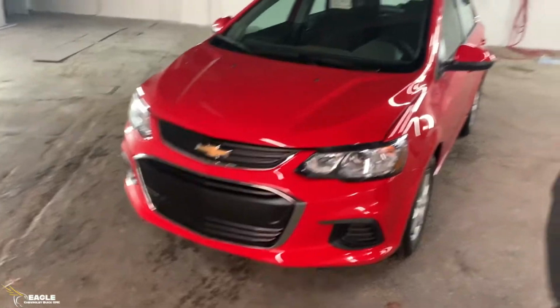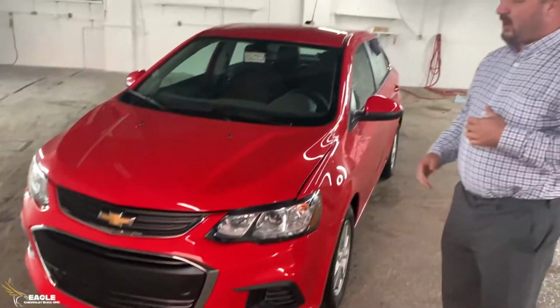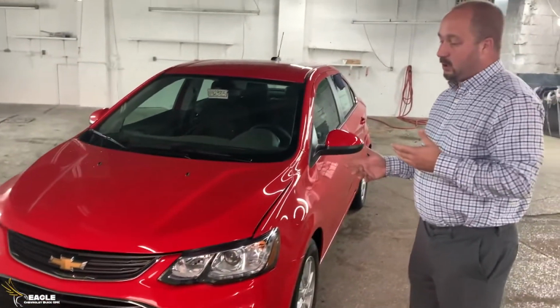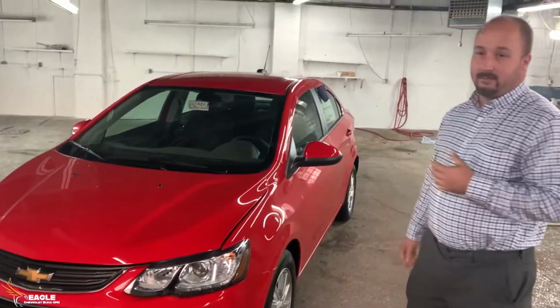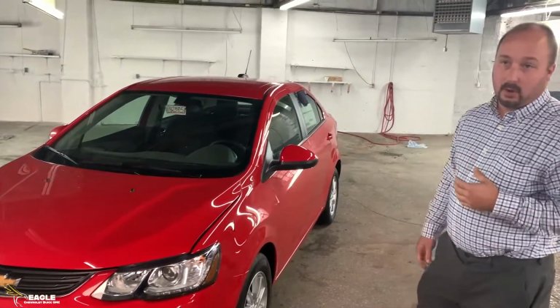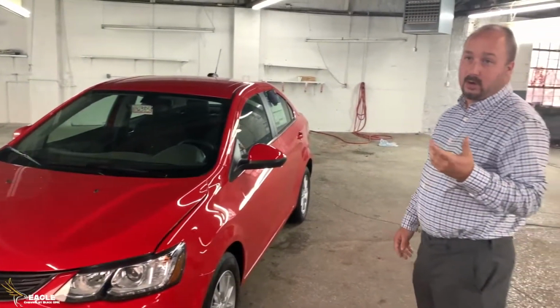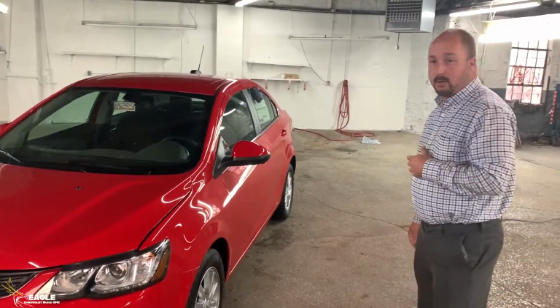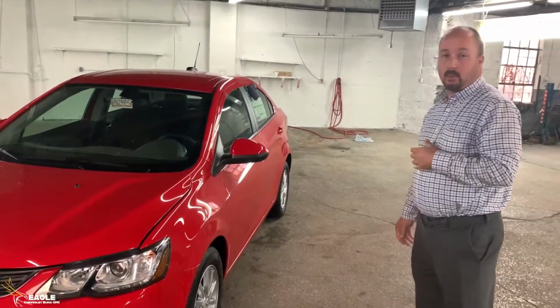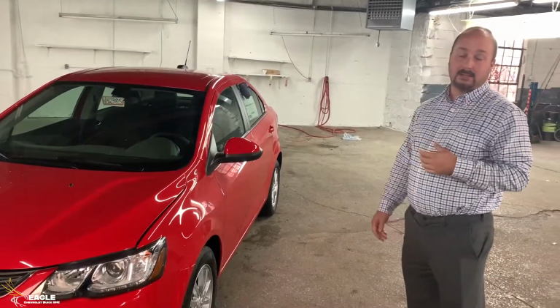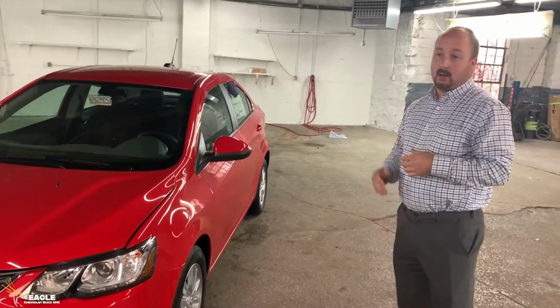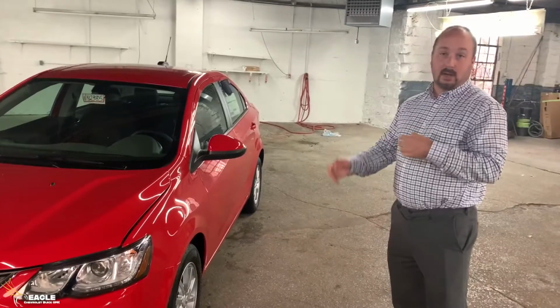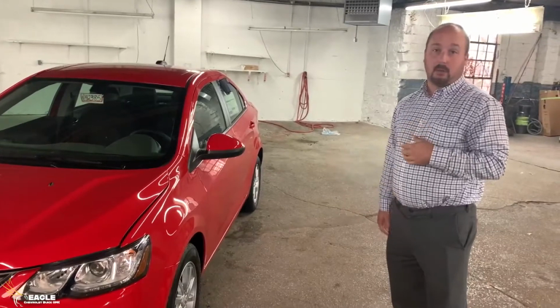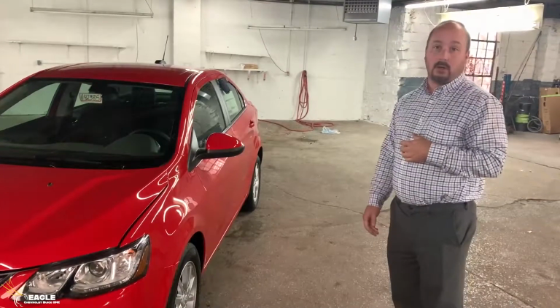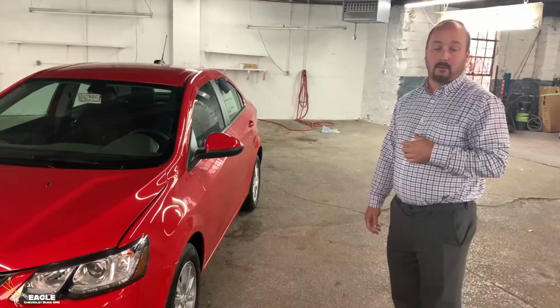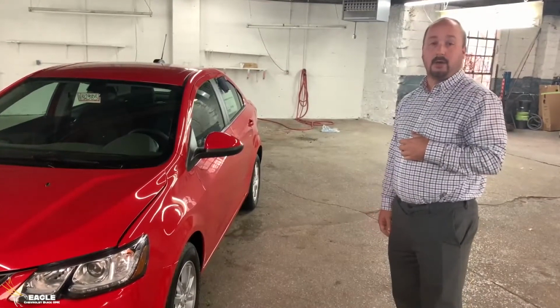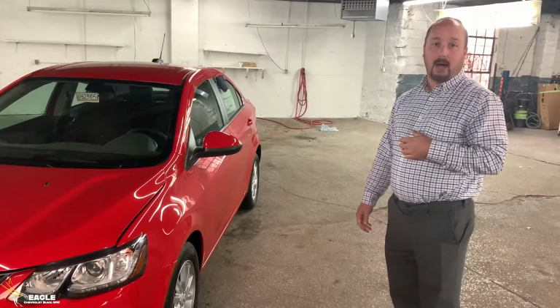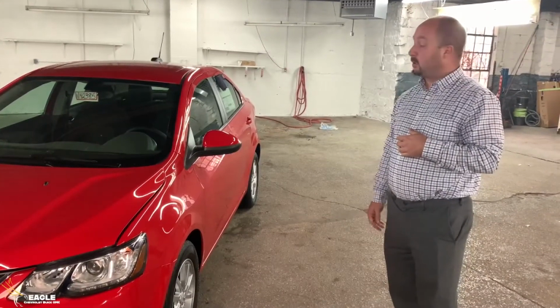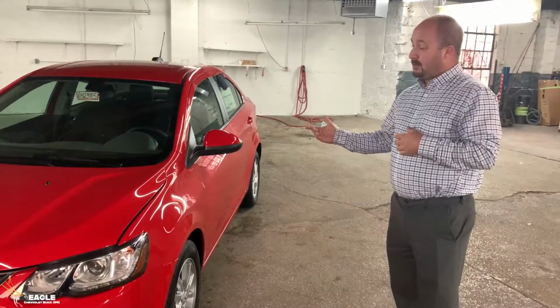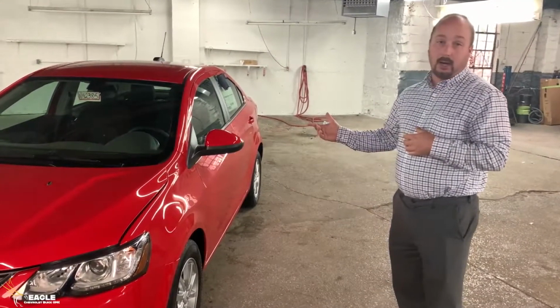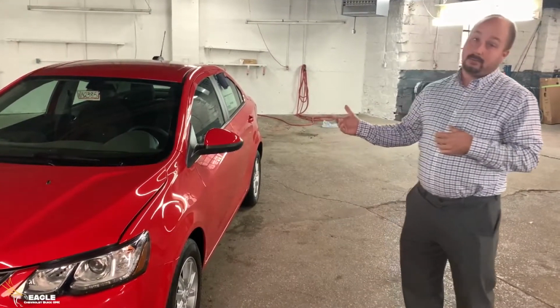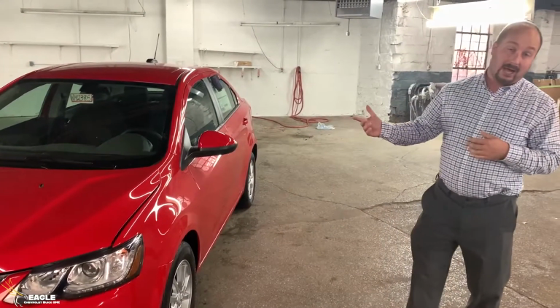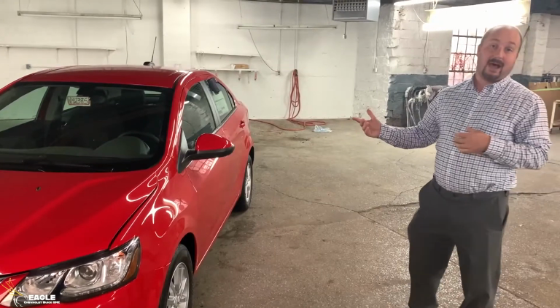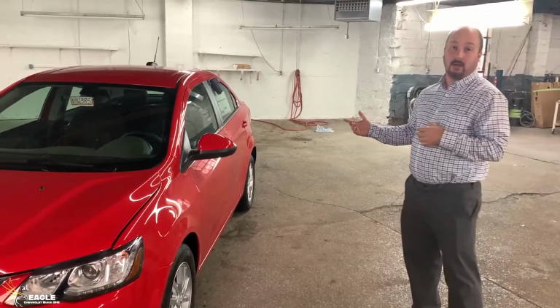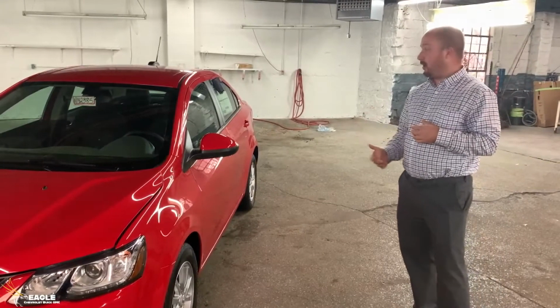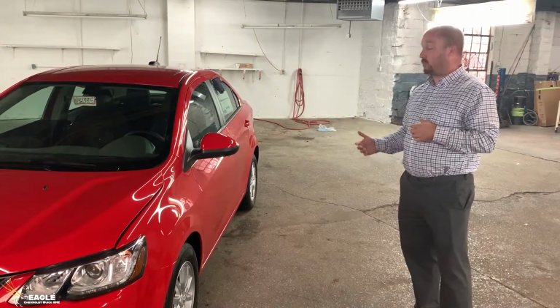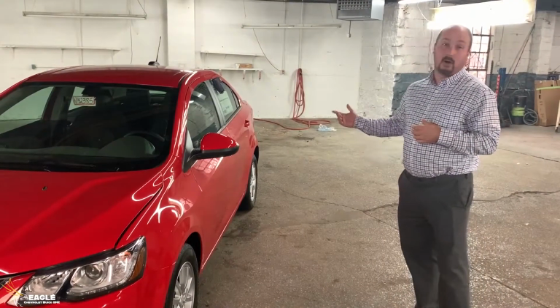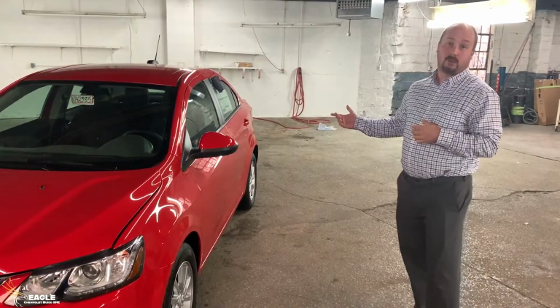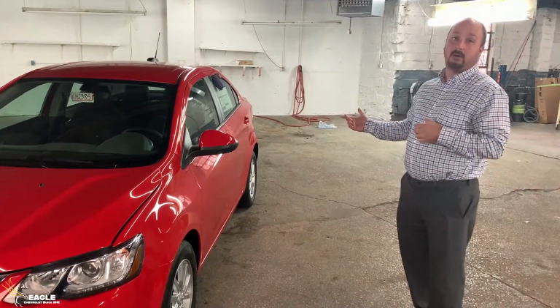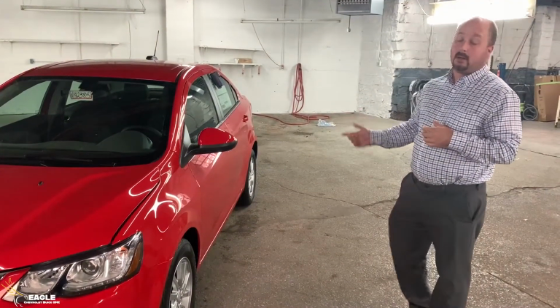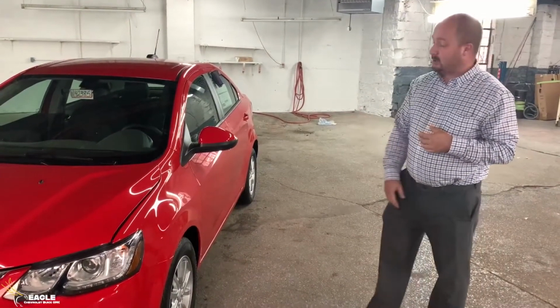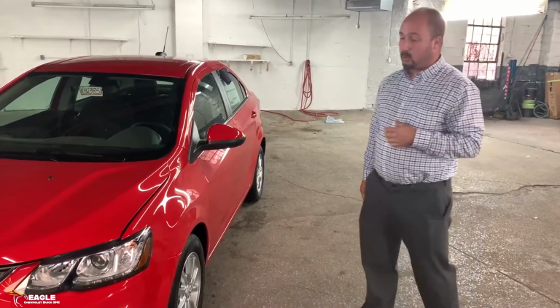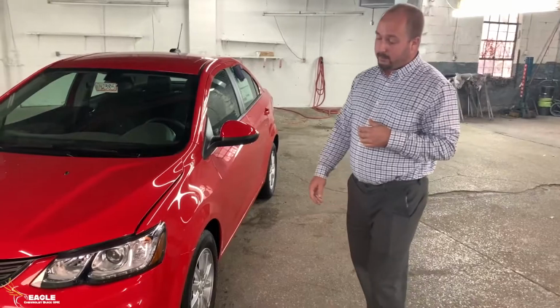For you guys that are traveling — whether it's work-based or you just like being on the road a lot — and you're looking for great fuel mileage, this car right here will actually provide that for you. It's getting on average around 30 miles per gallon, so it's great on fuel.